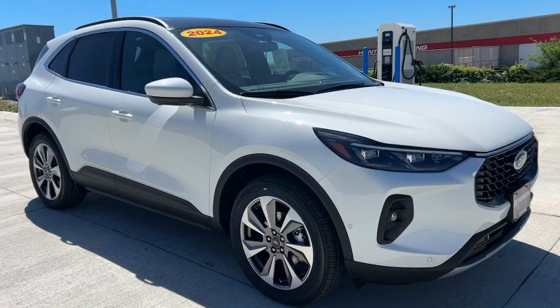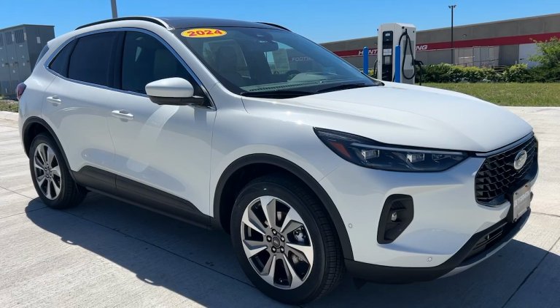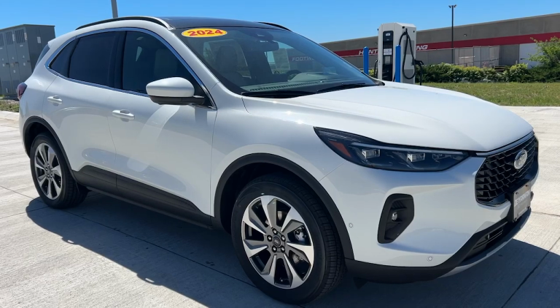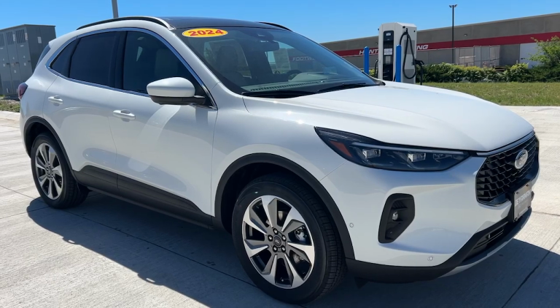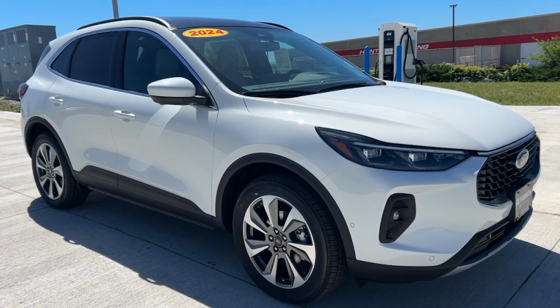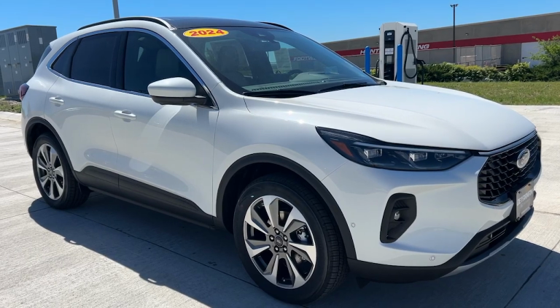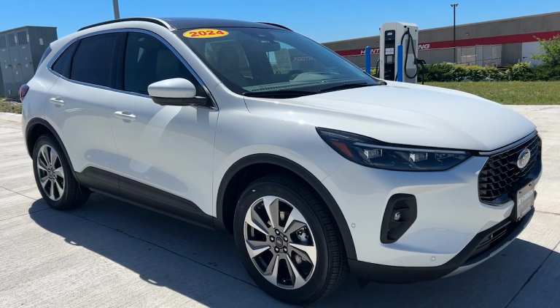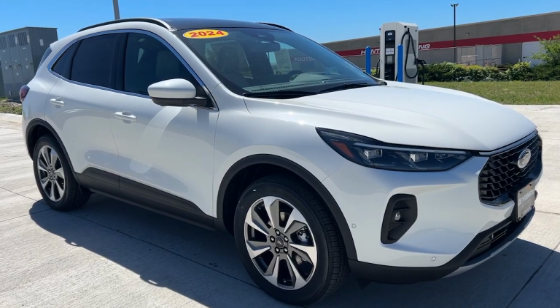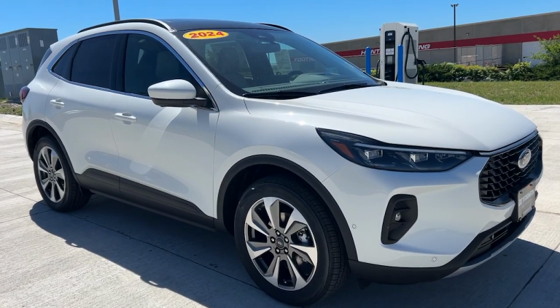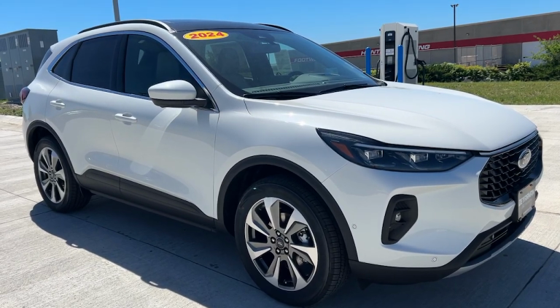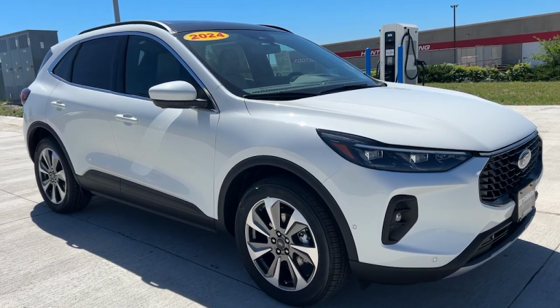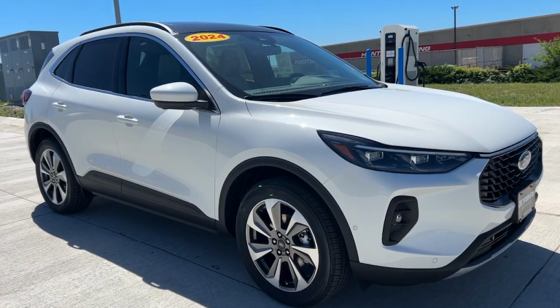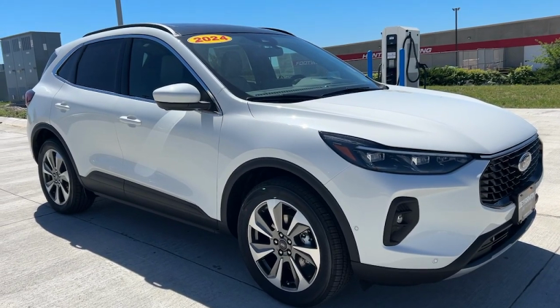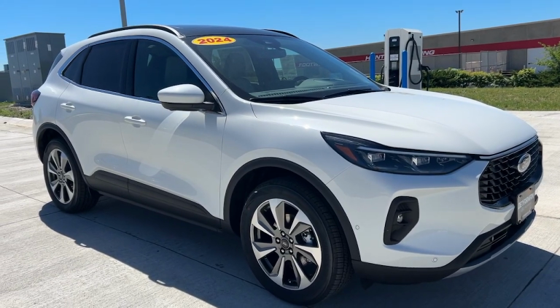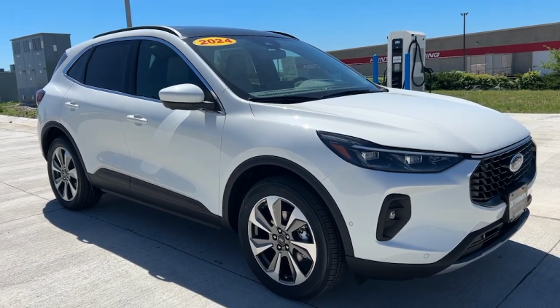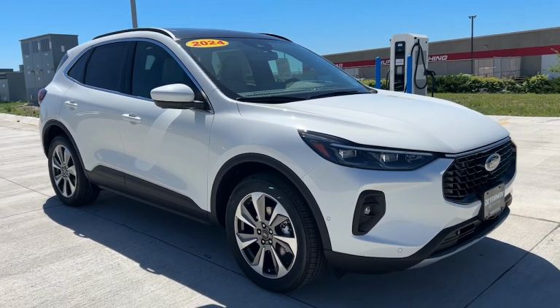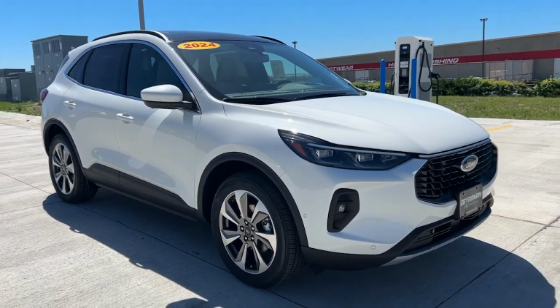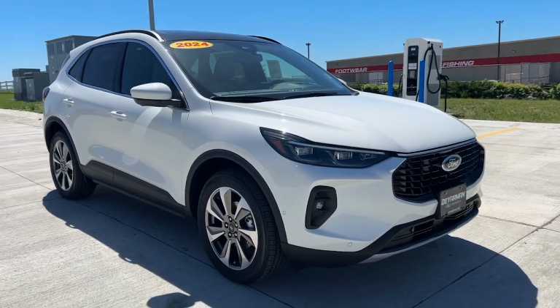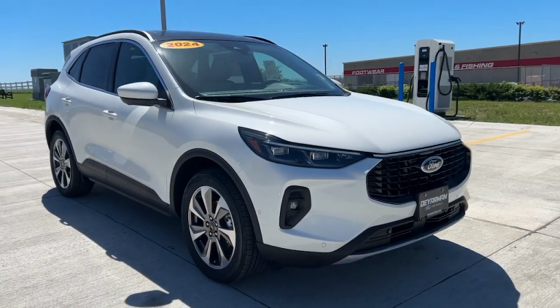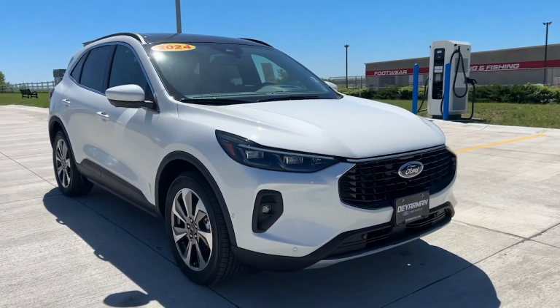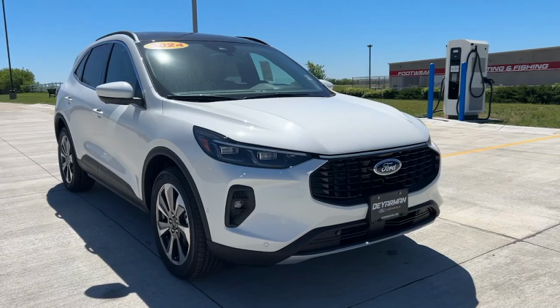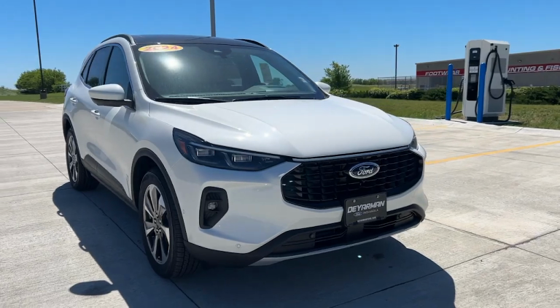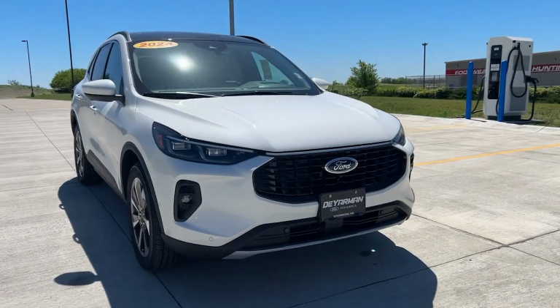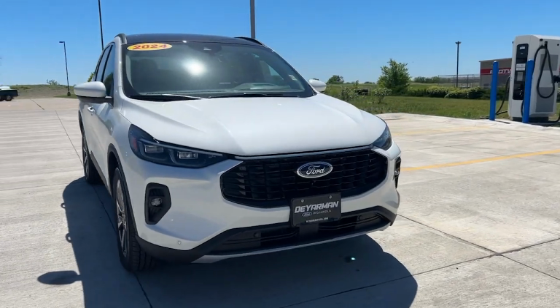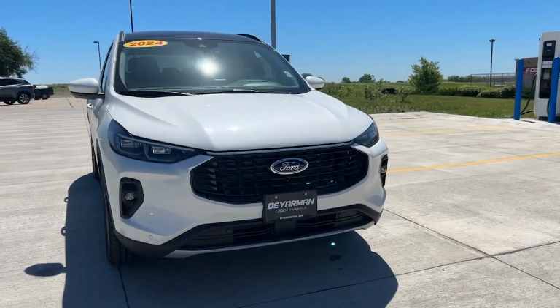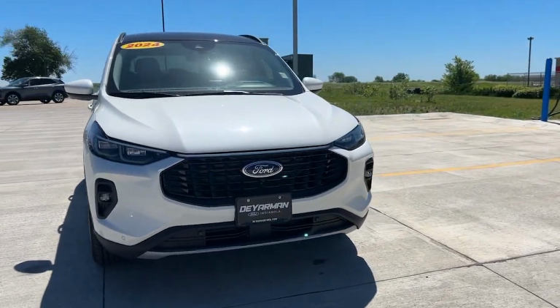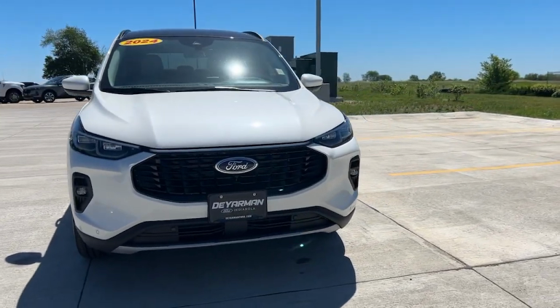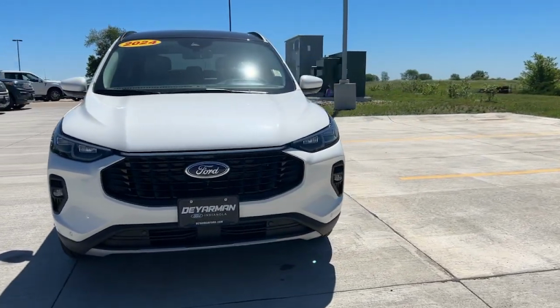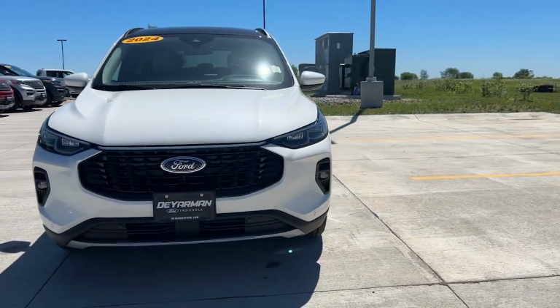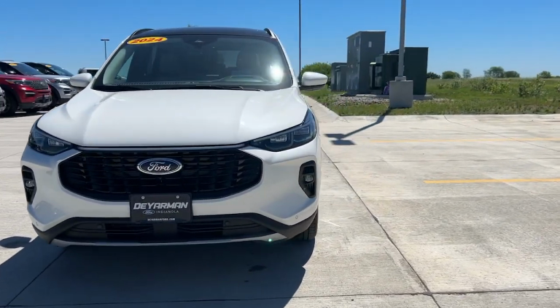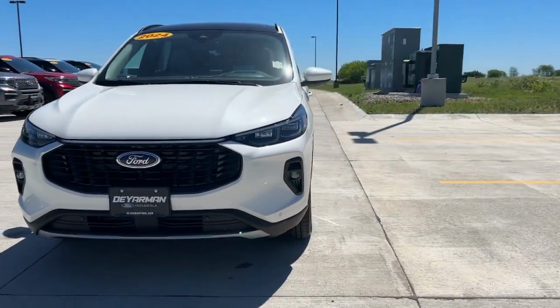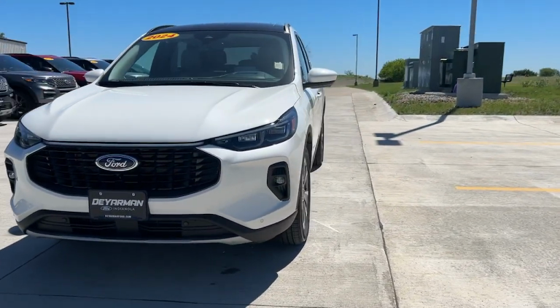Get into a car with value. 2024 Ford Escape. De-stress and decompress in this sleek and sporty Escape.